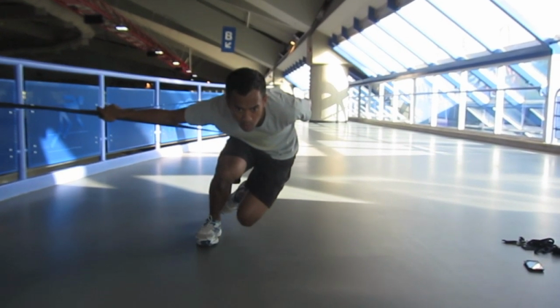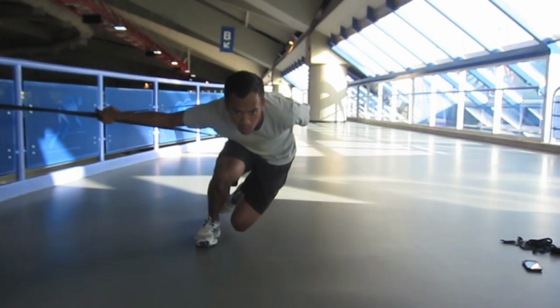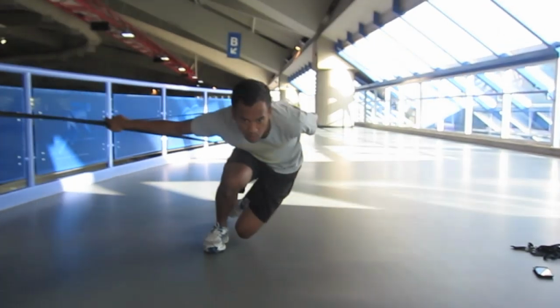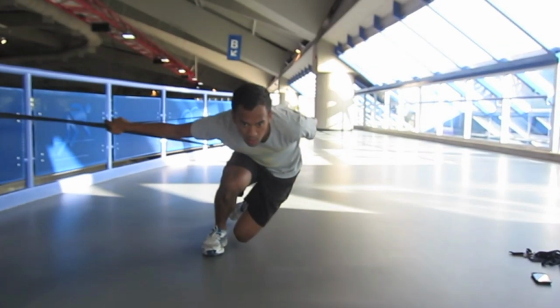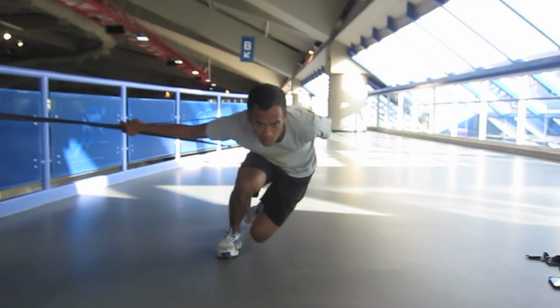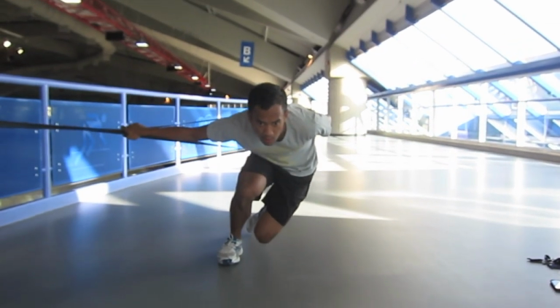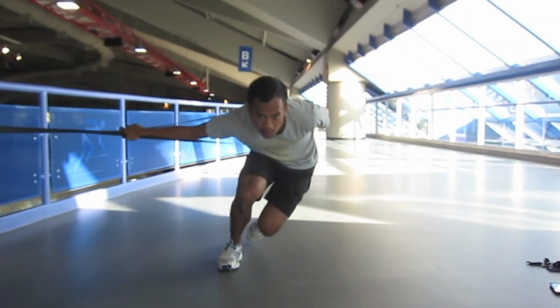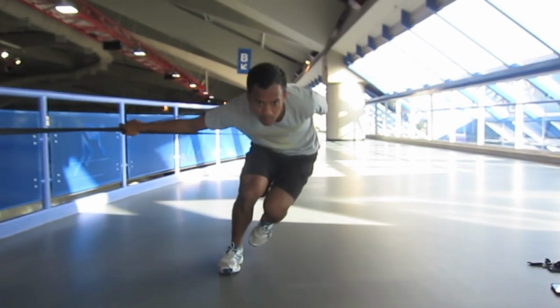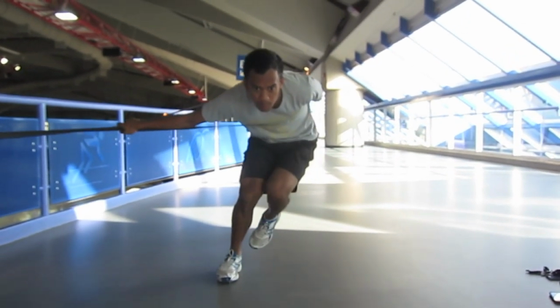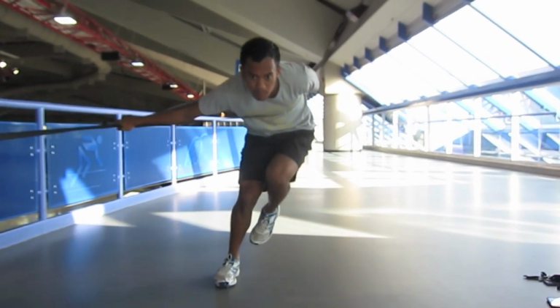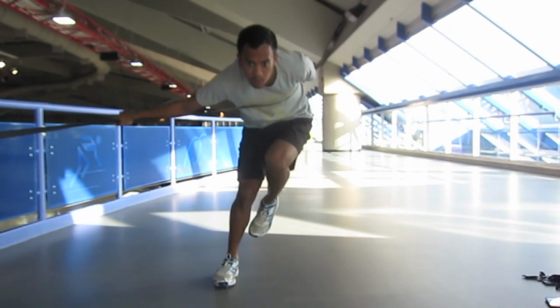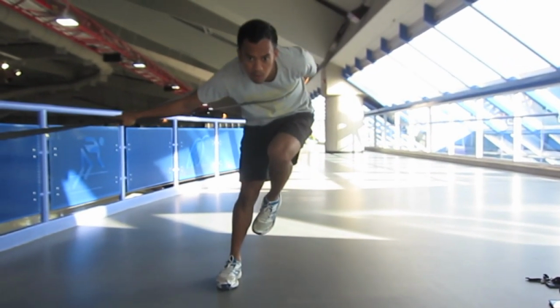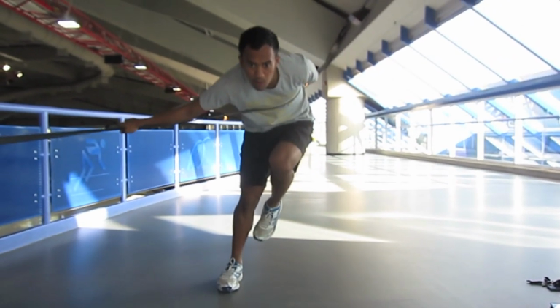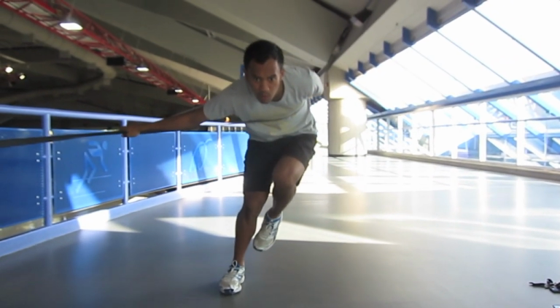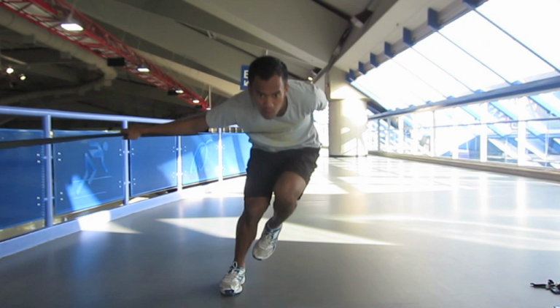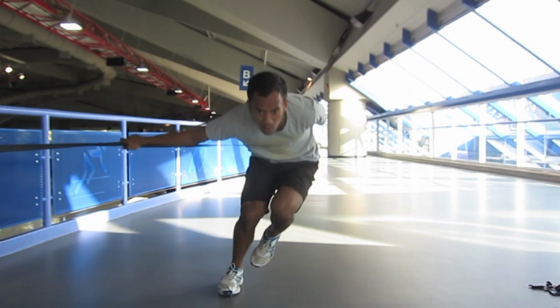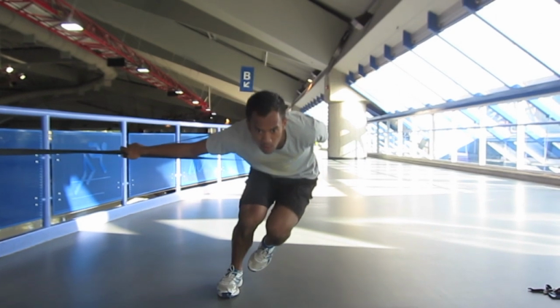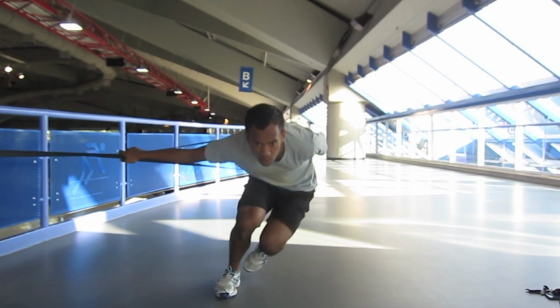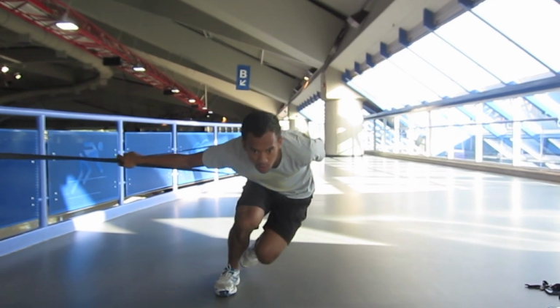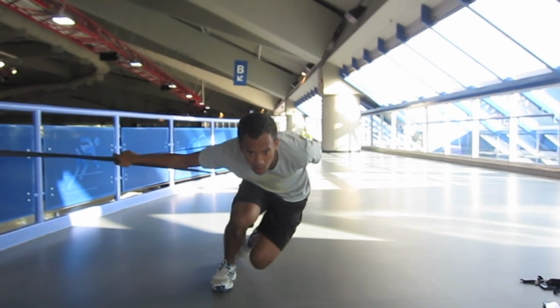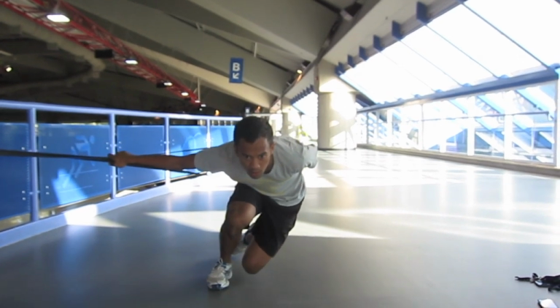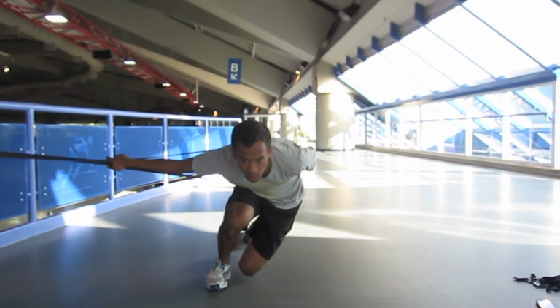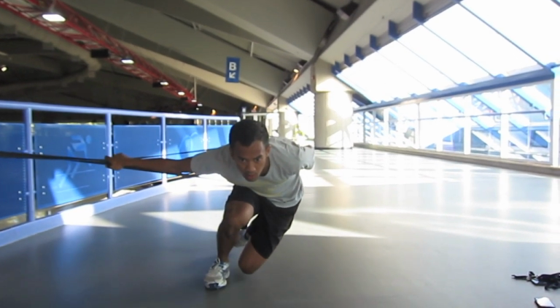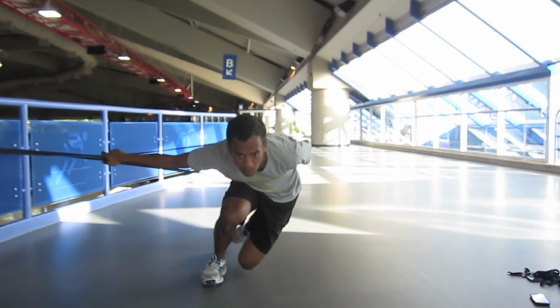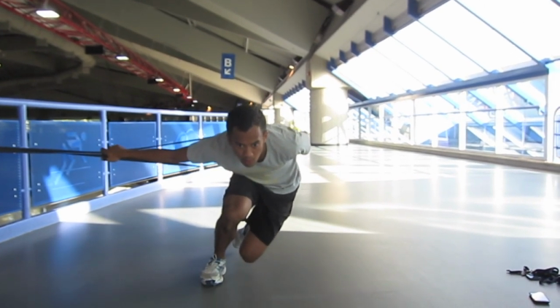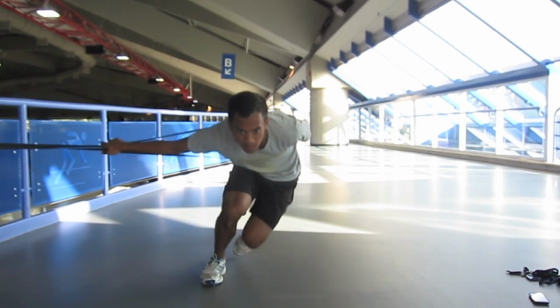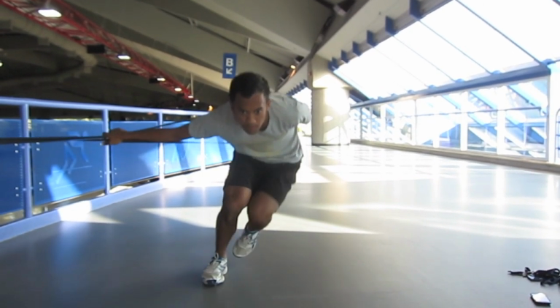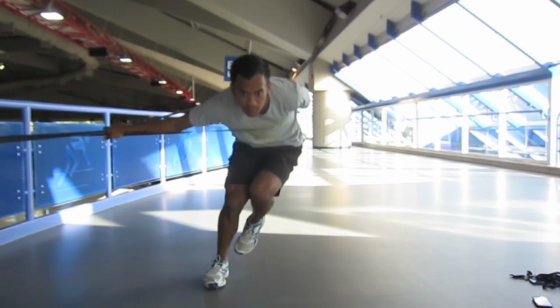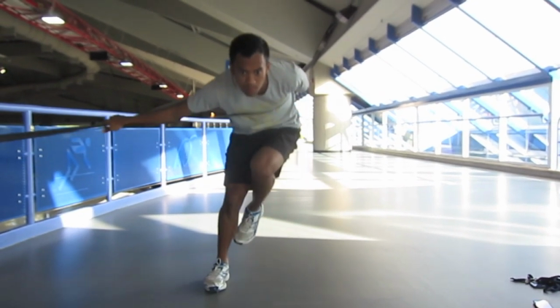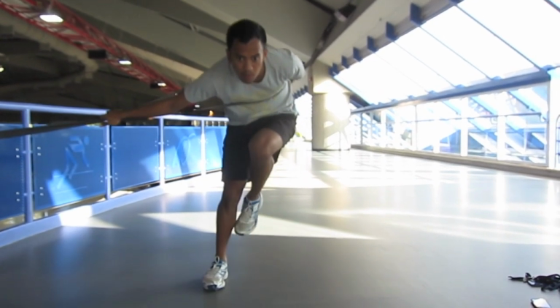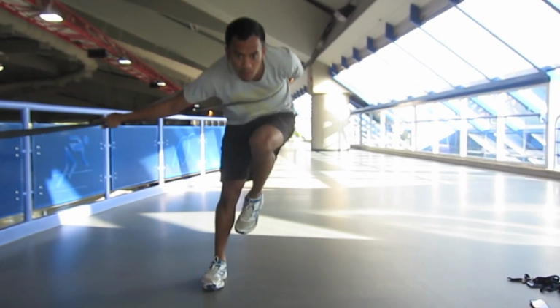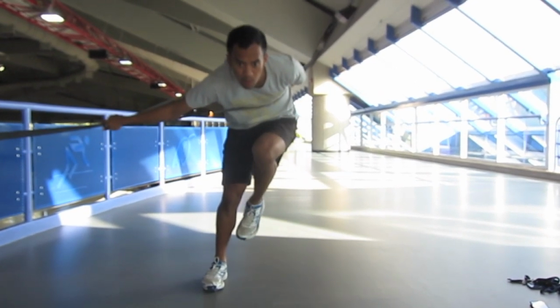A couple things to note: notice how the shoulders and hips remain square throughout the push and there is no dipping of either. The left shoulder and hip should stay up.